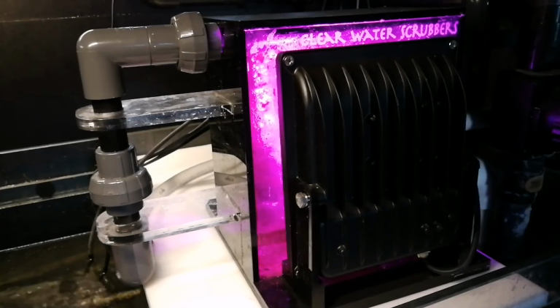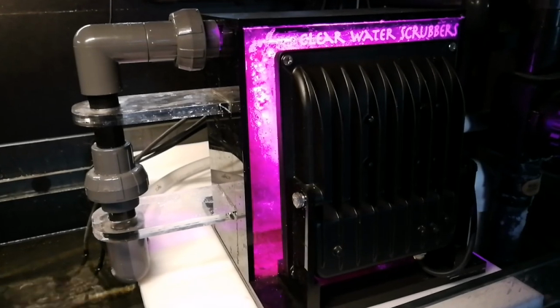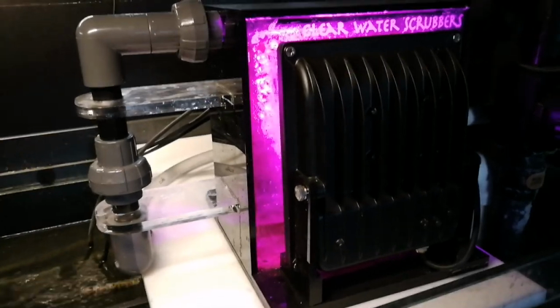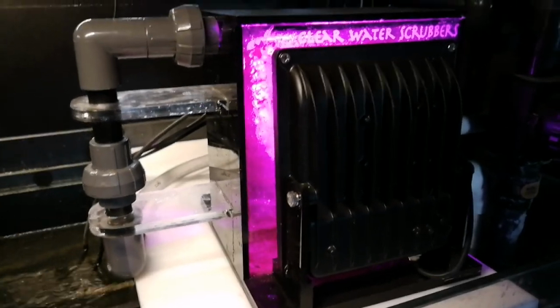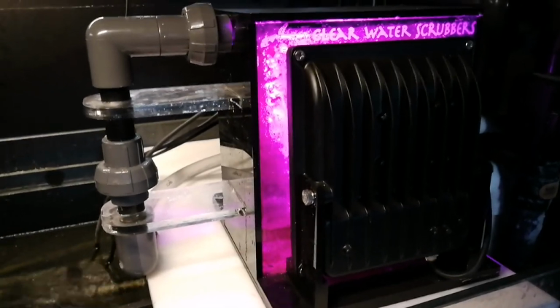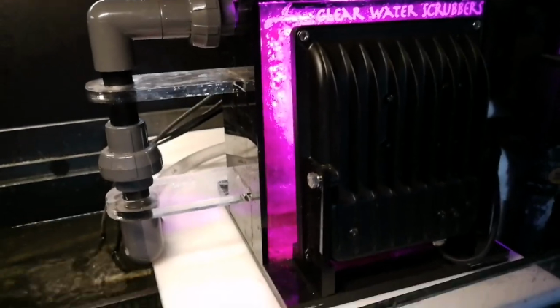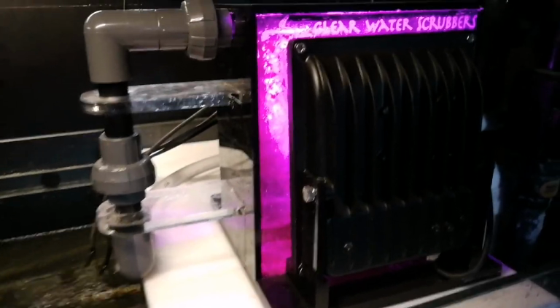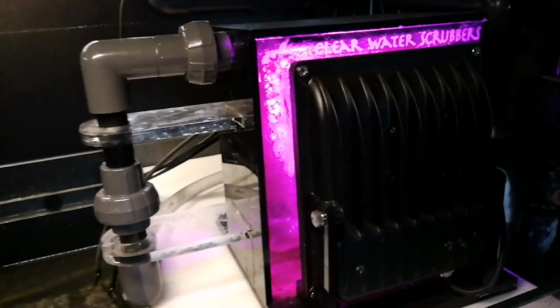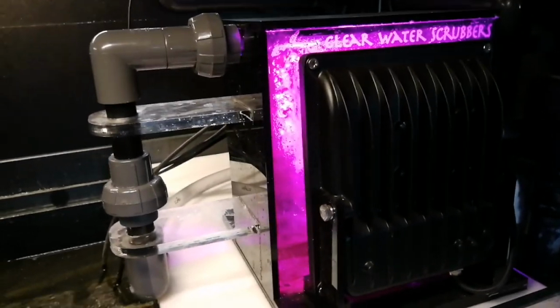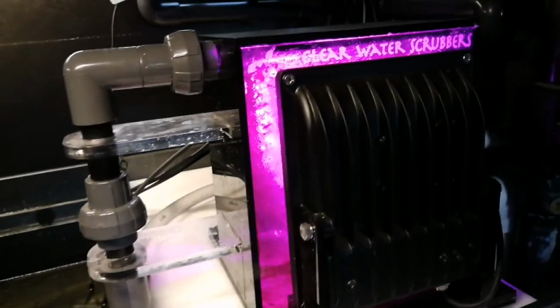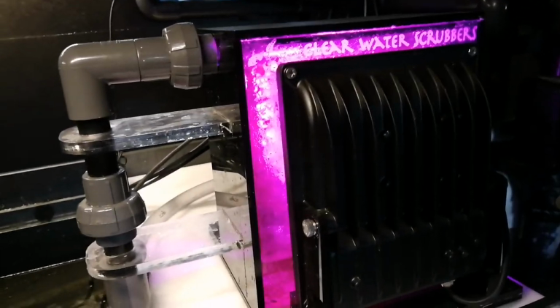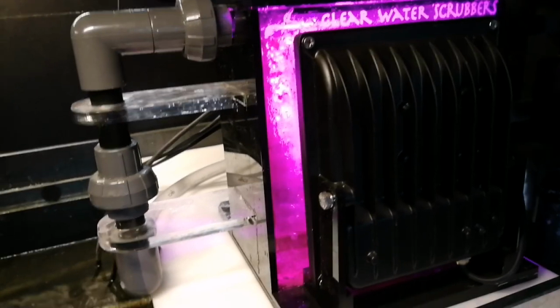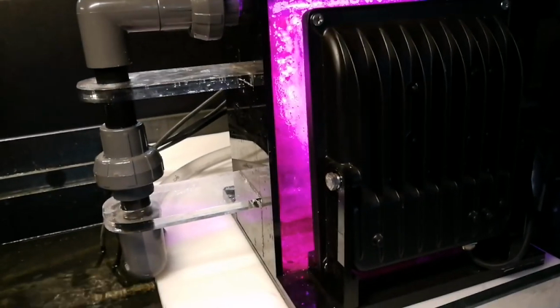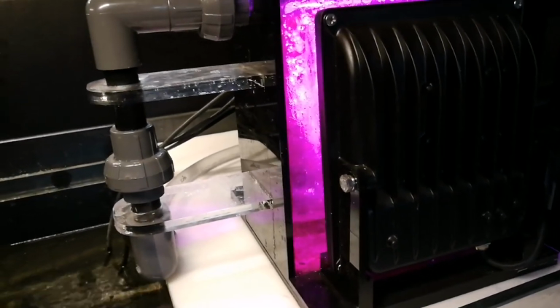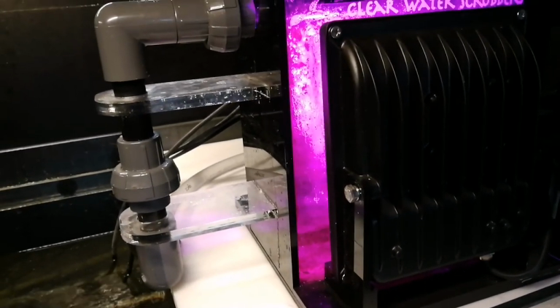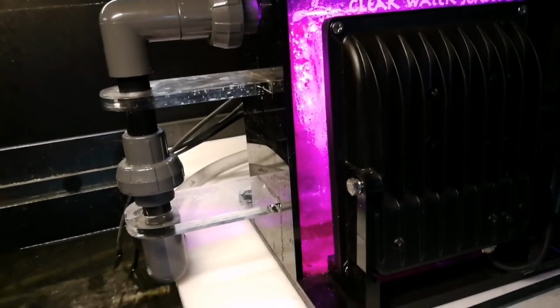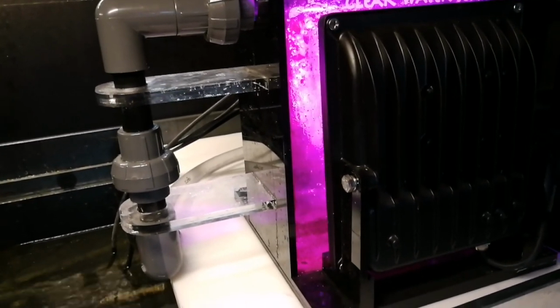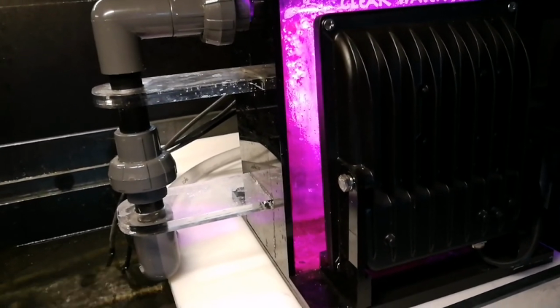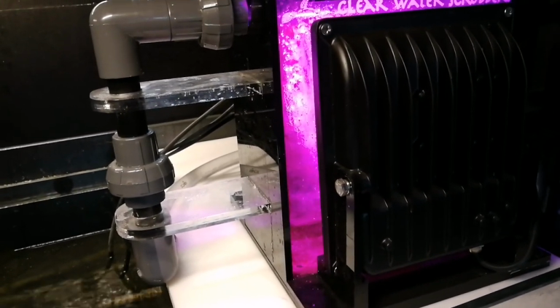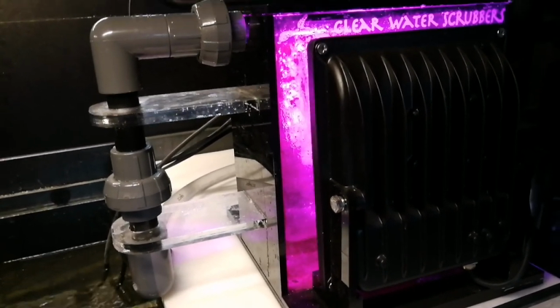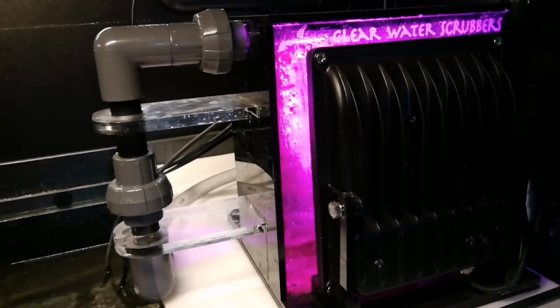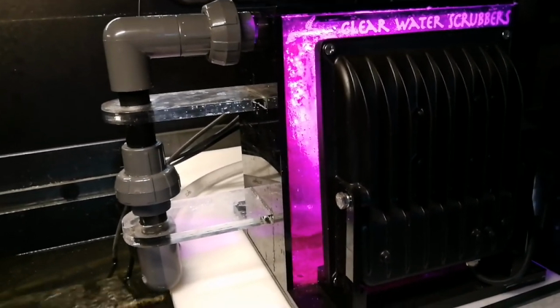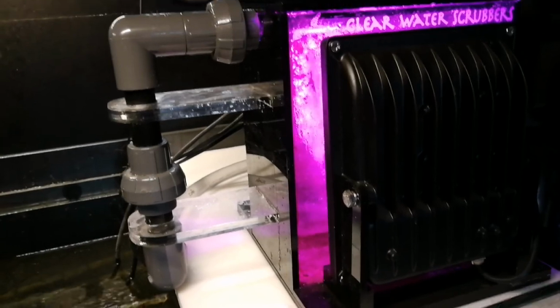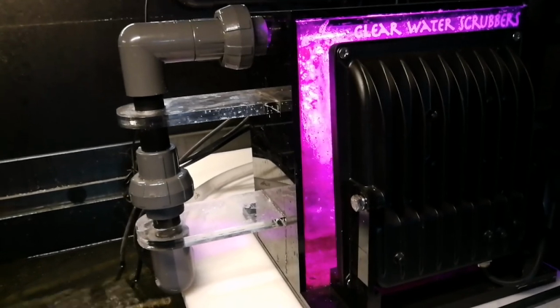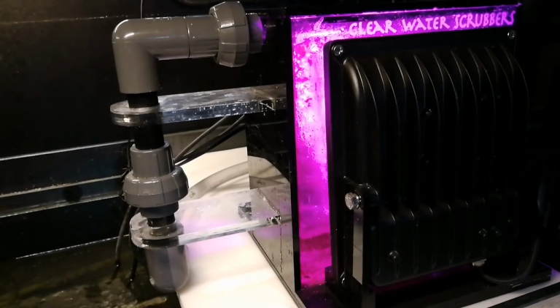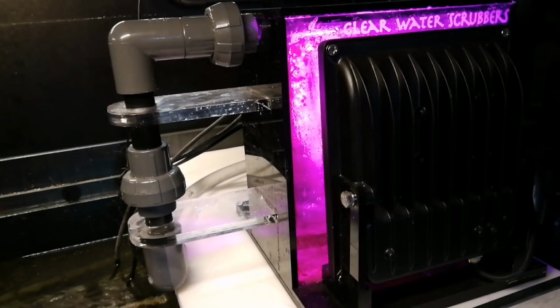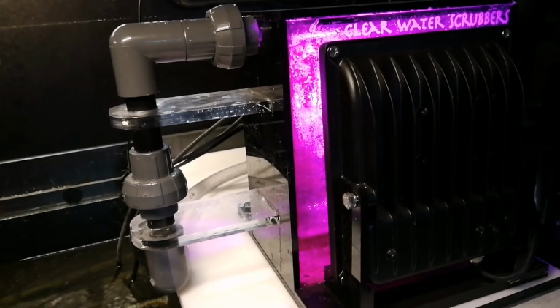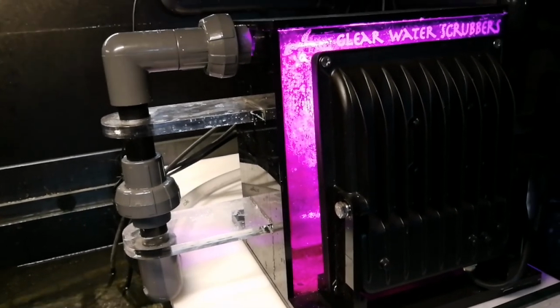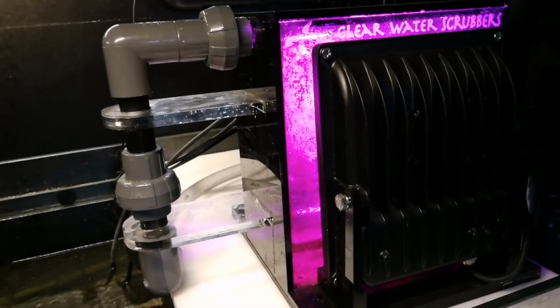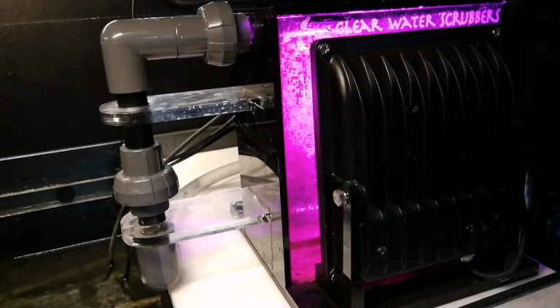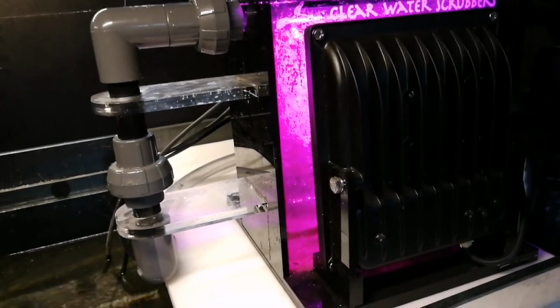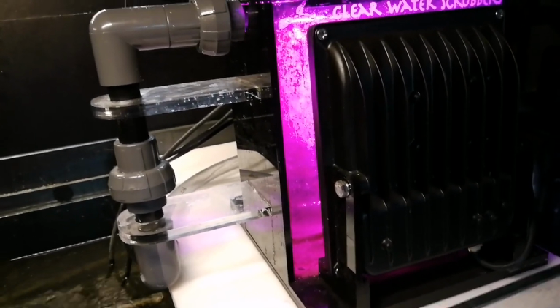Hi everybody. This is the end of the second week for my Clearview Scrubber C100 on my Red Sea Reefer 750, and I just wanted to take a moment and show you the algae growth just within two short weeks.